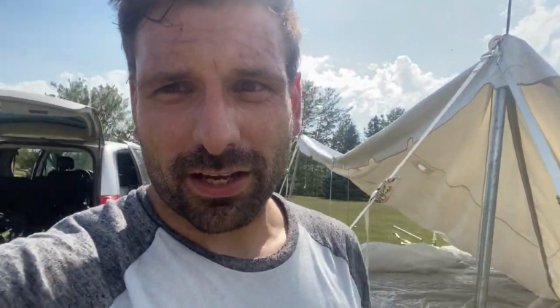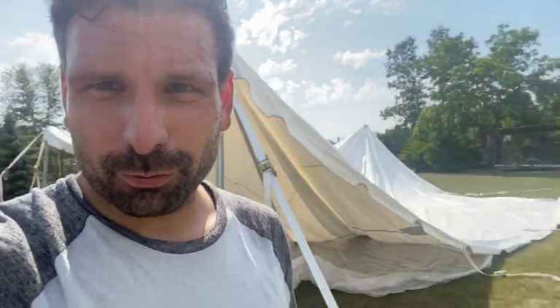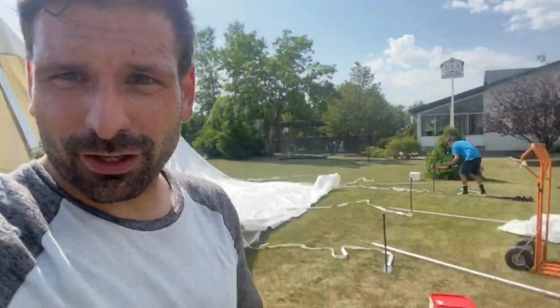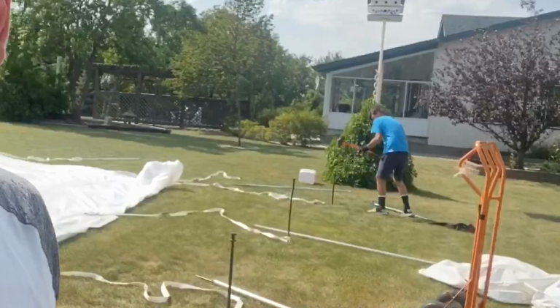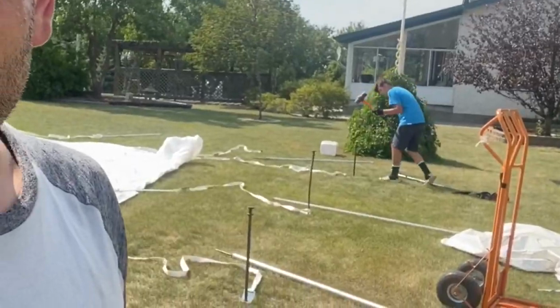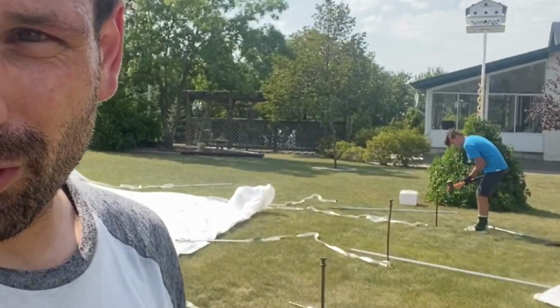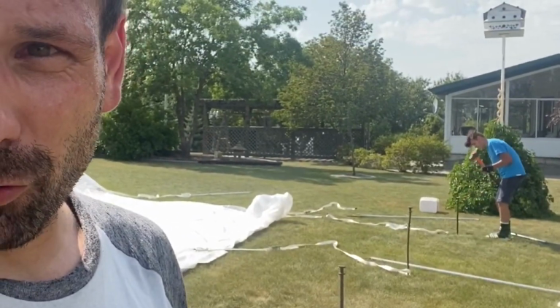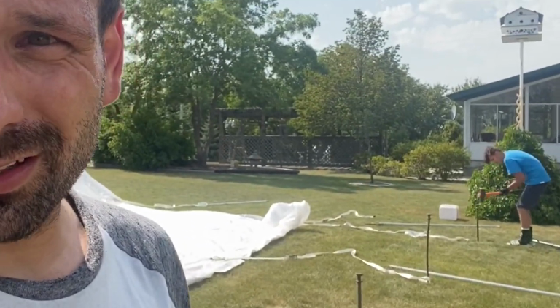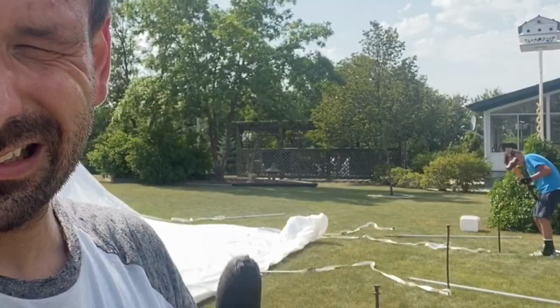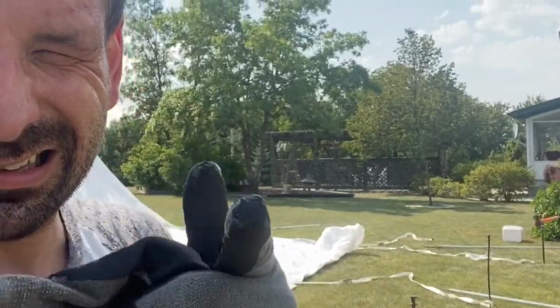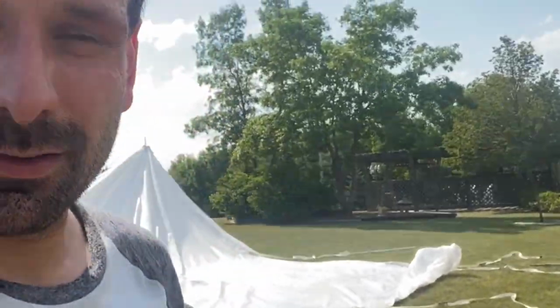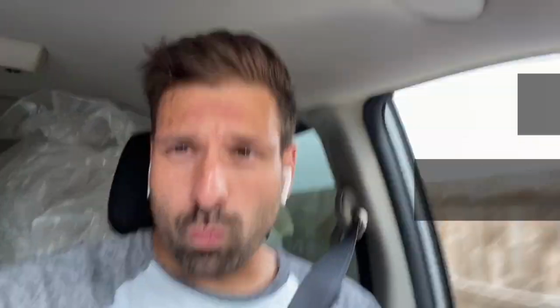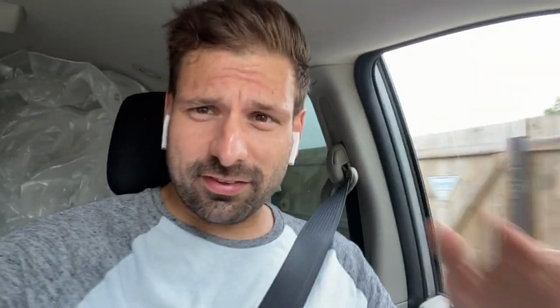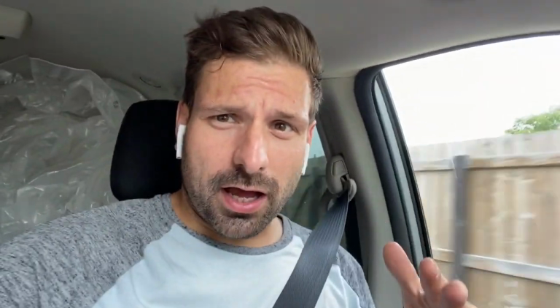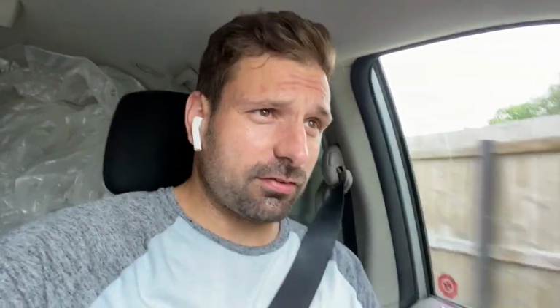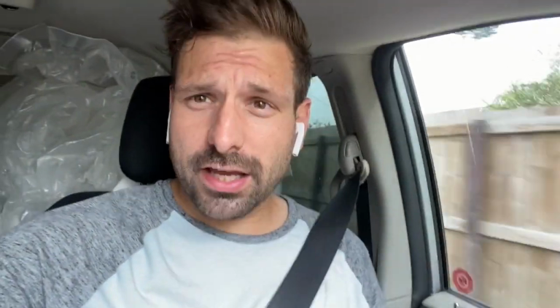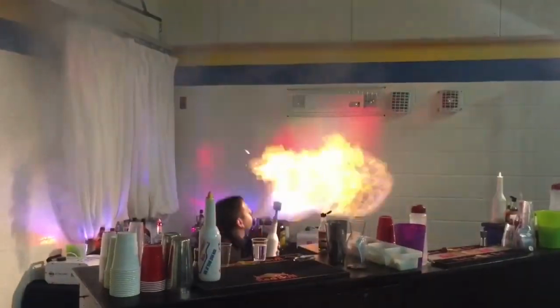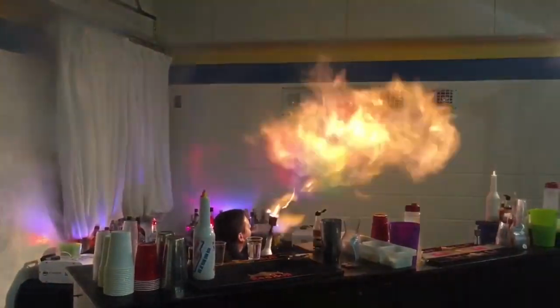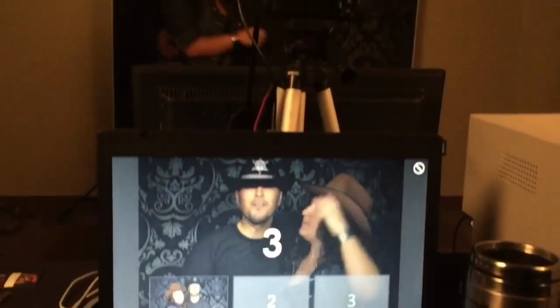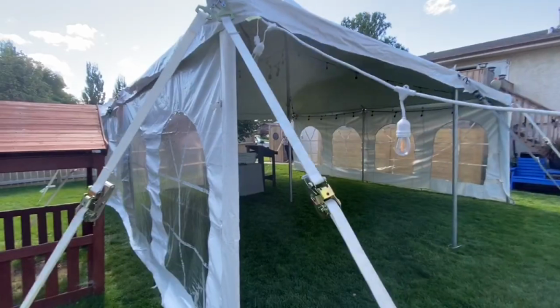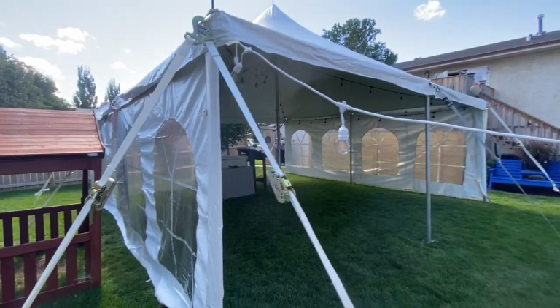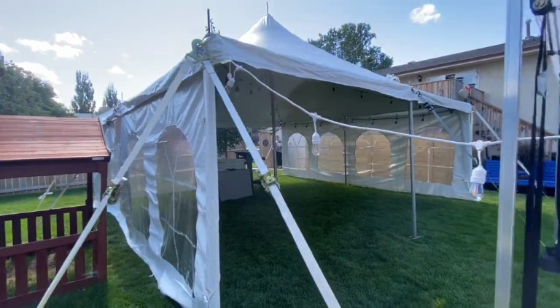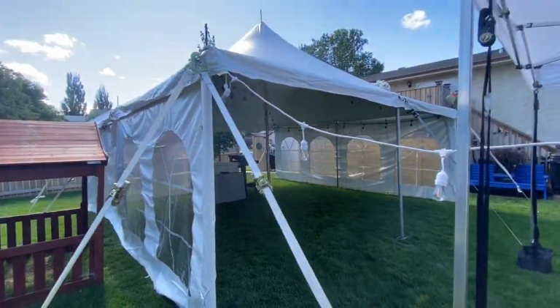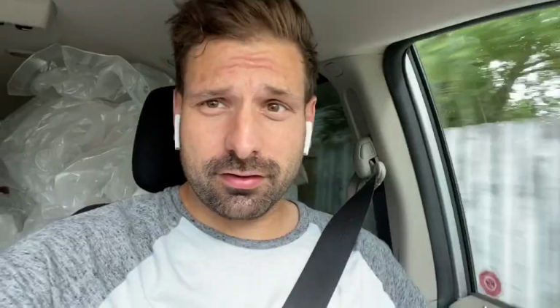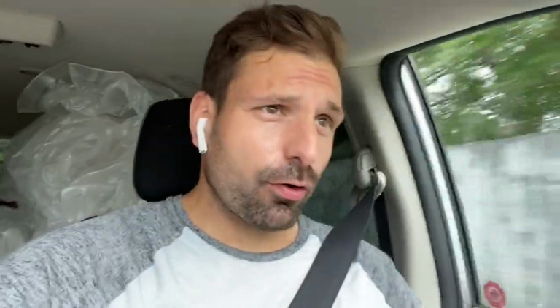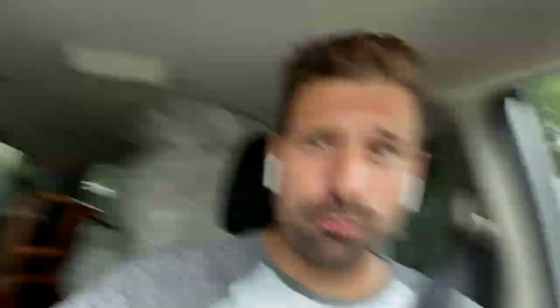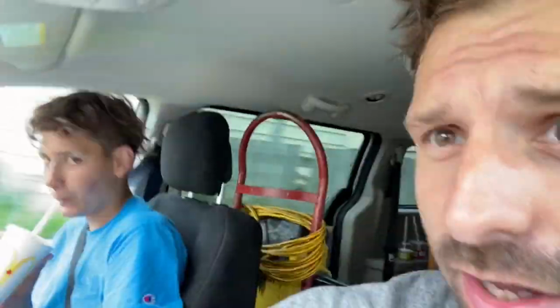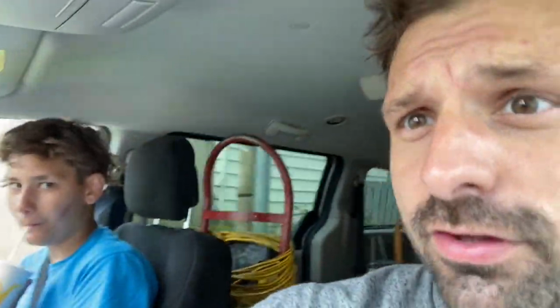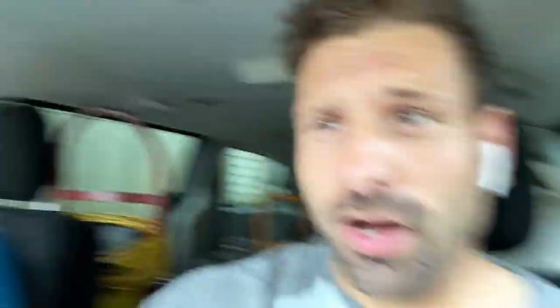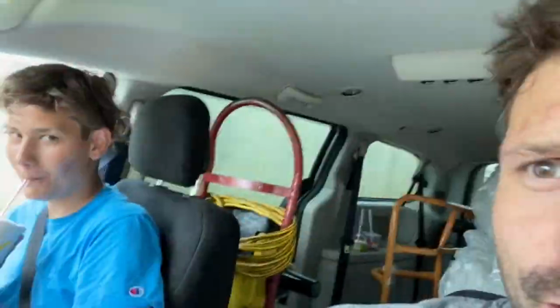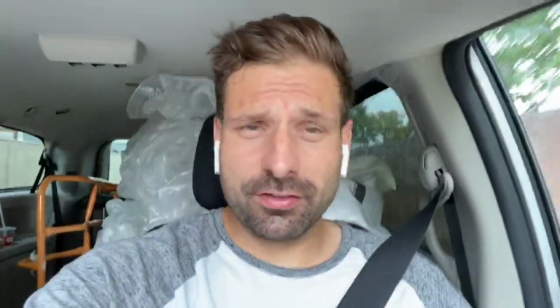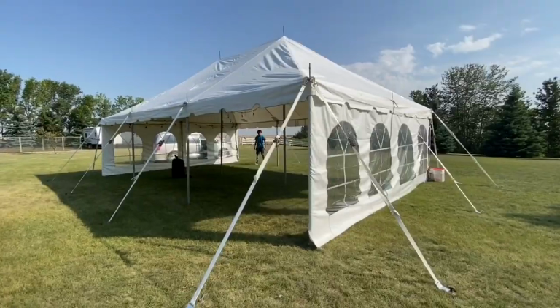Jackhammer's broke, we're doing it manually. What's up guys? It's Lee here, the bartending, photo-boothing, rental guy. And today me and Jace are off to a tent install.